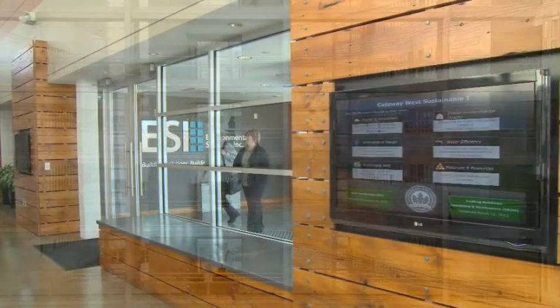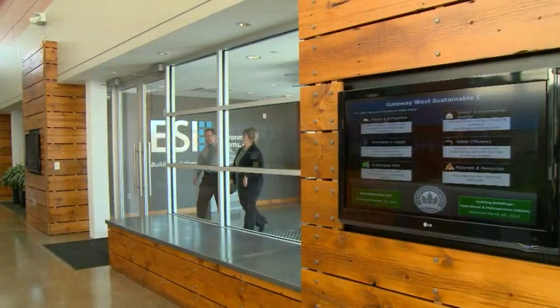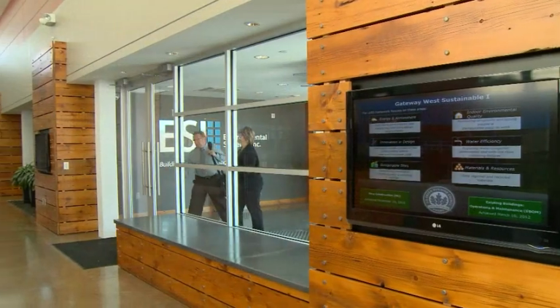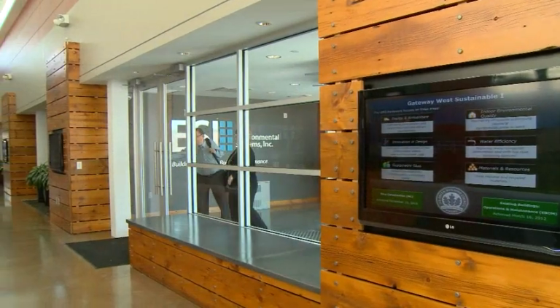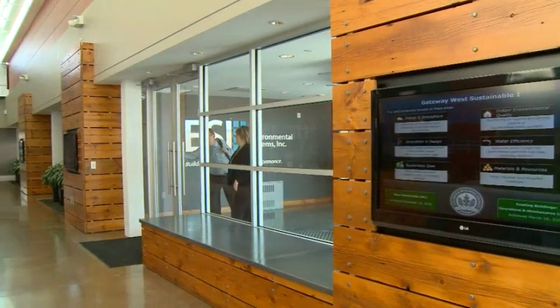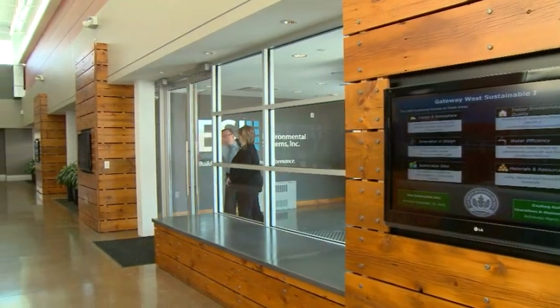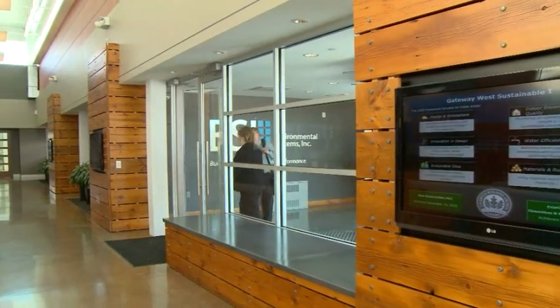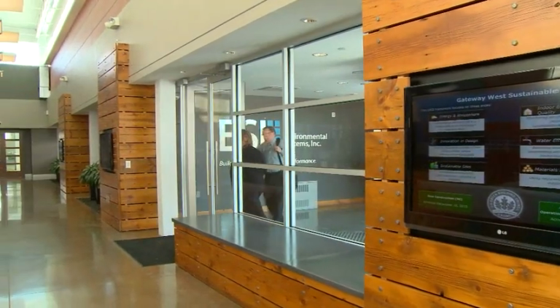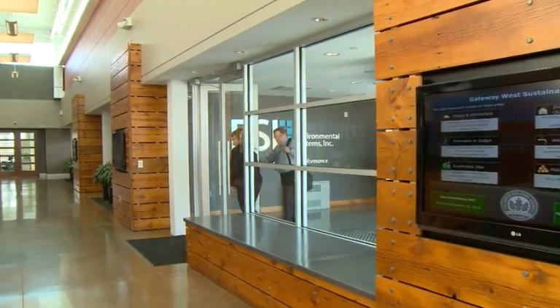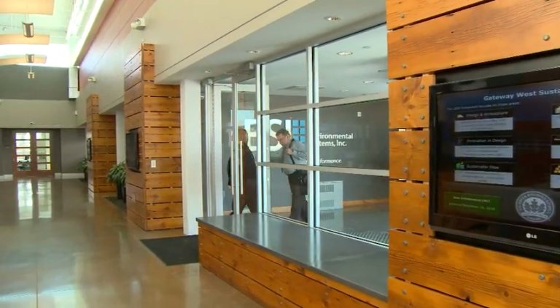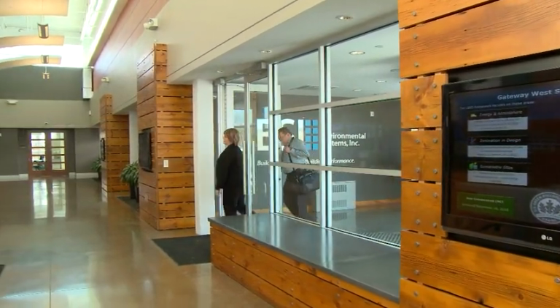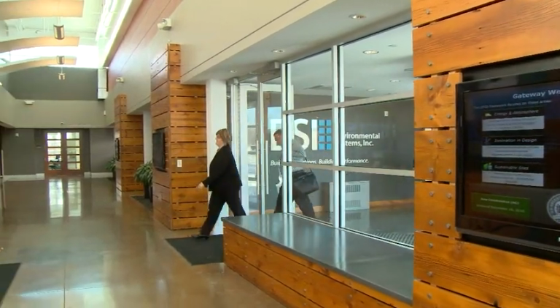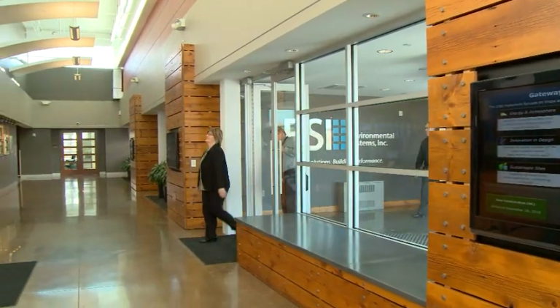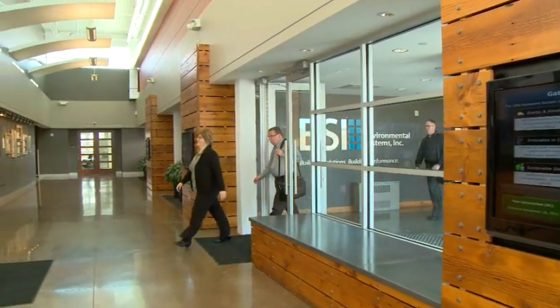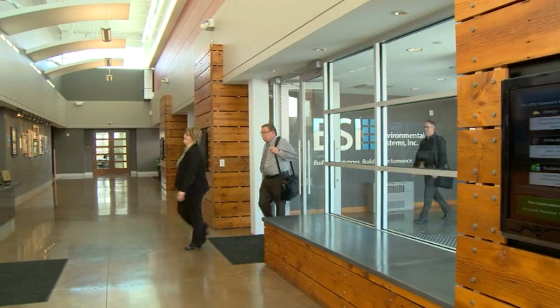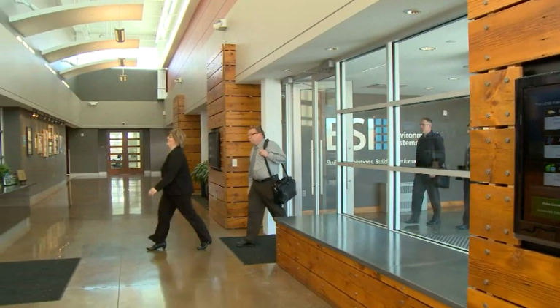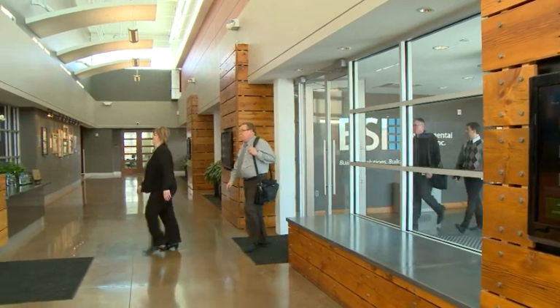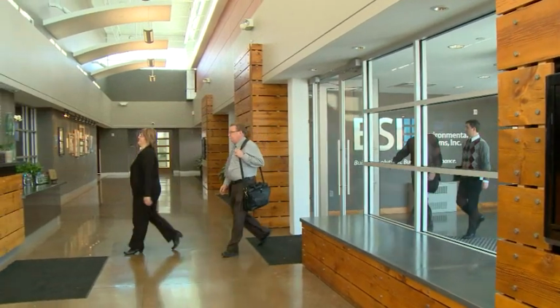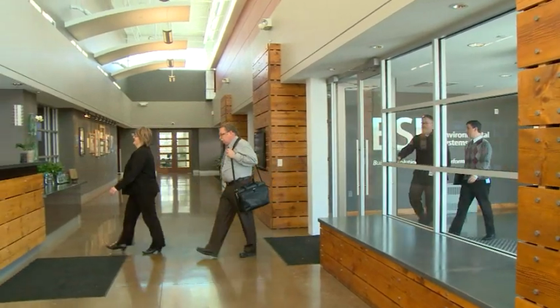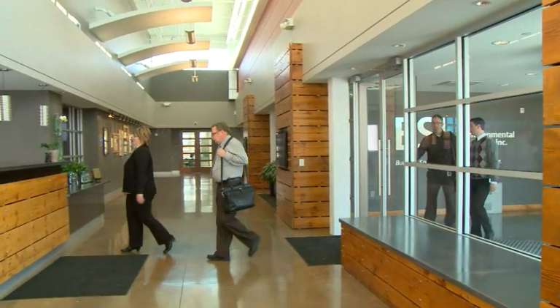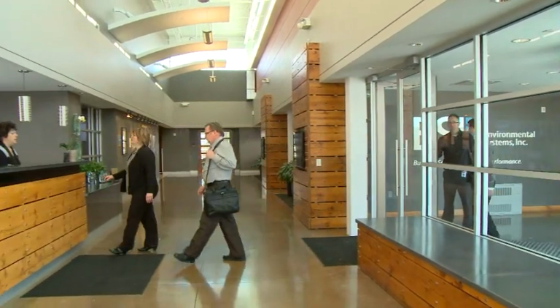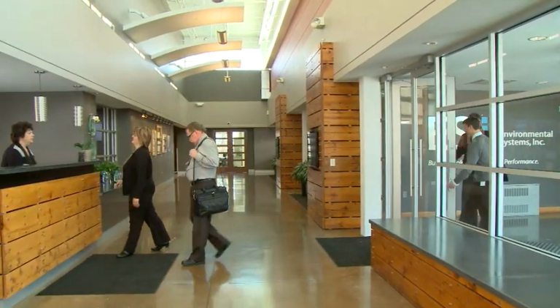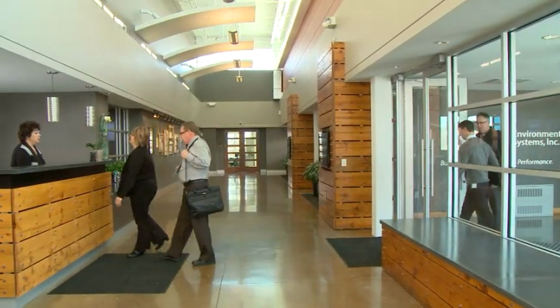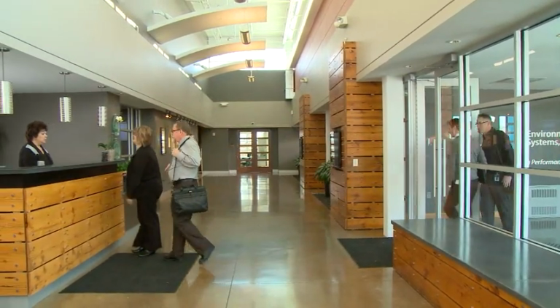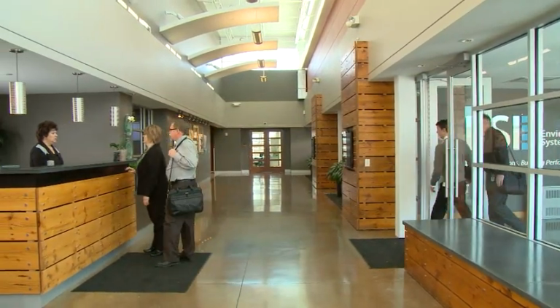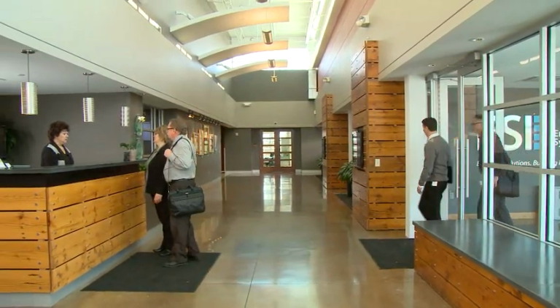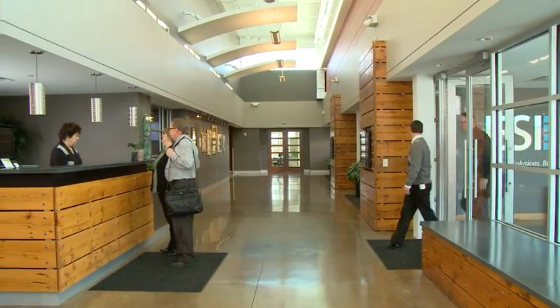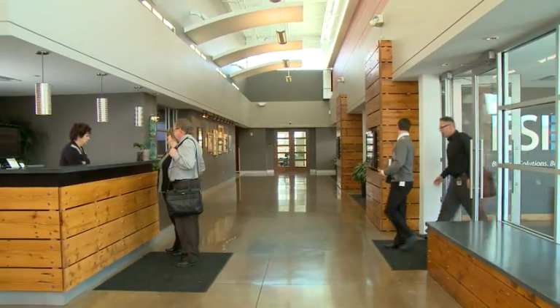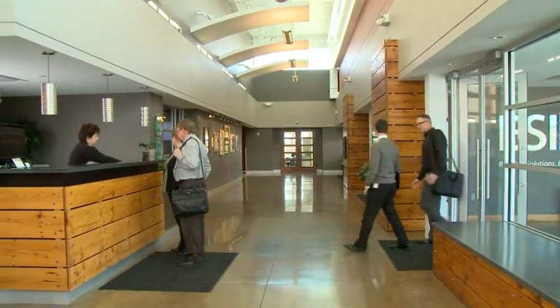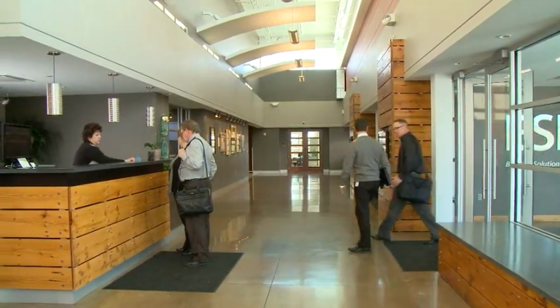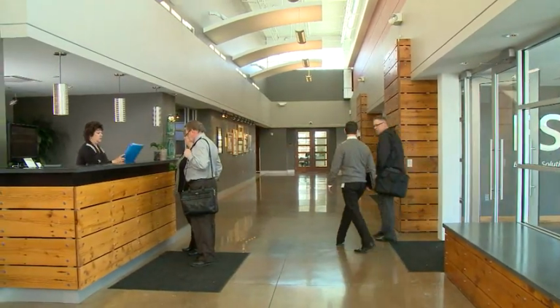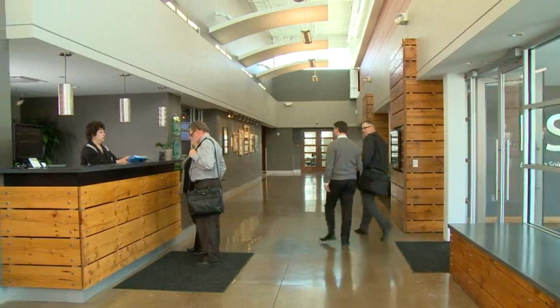Best of all, an intelligent building creates a positive experience for everyone who steps inside your building — customers, employees, tenants and visitors.